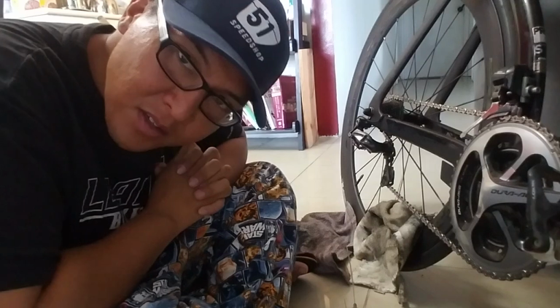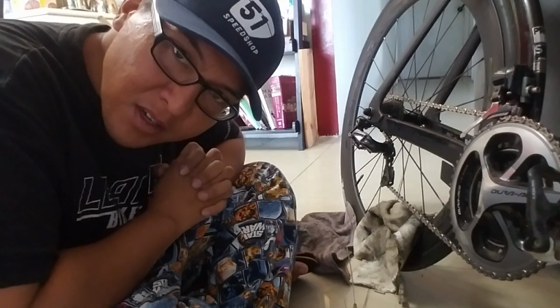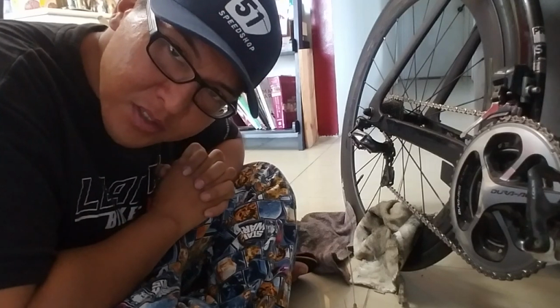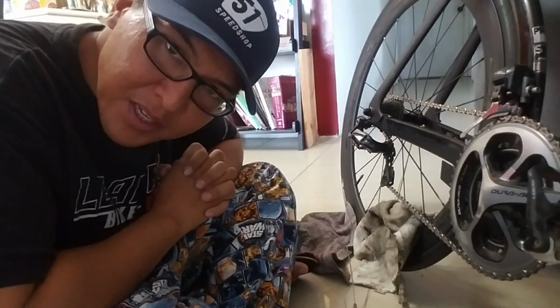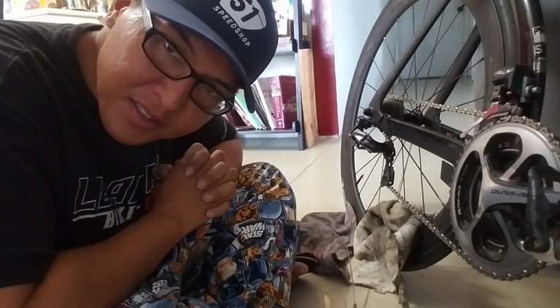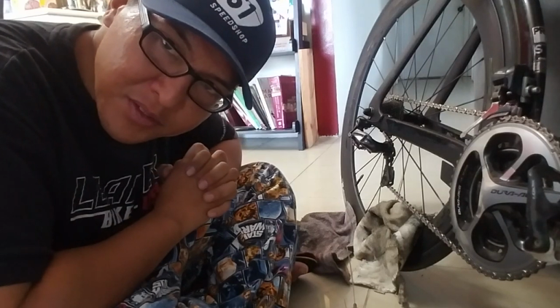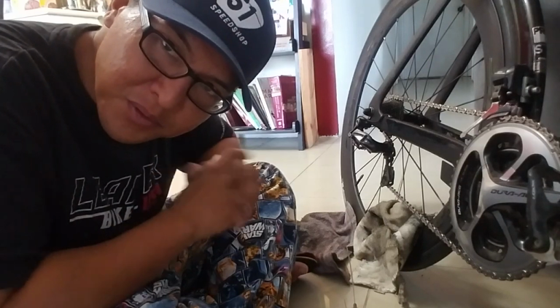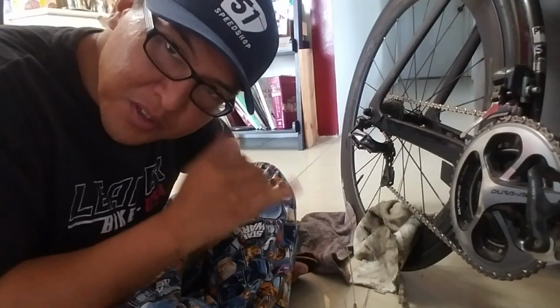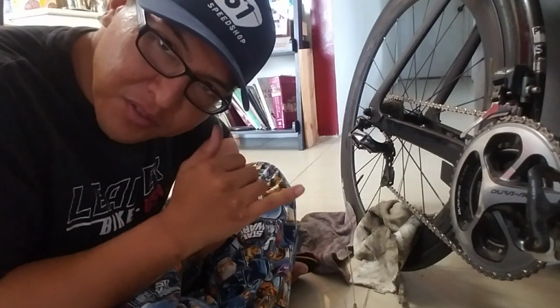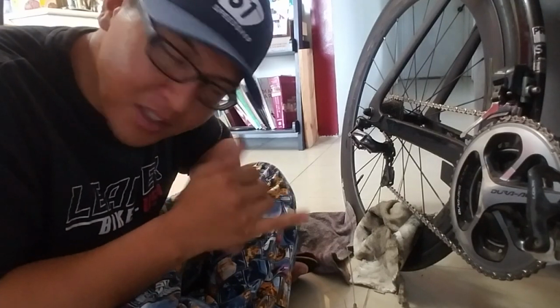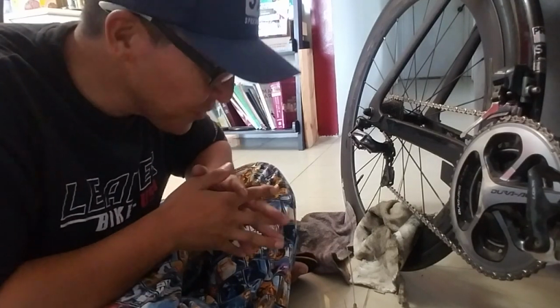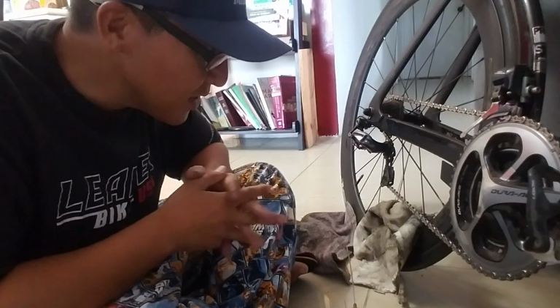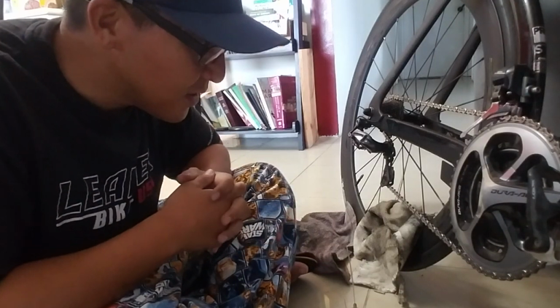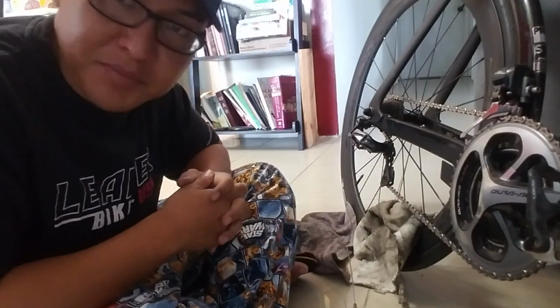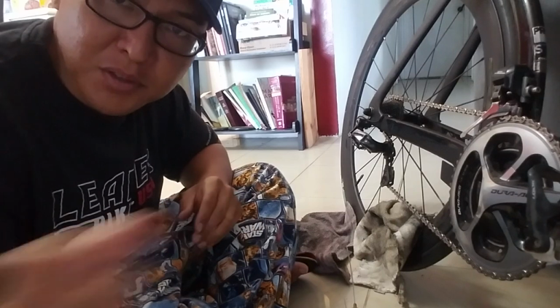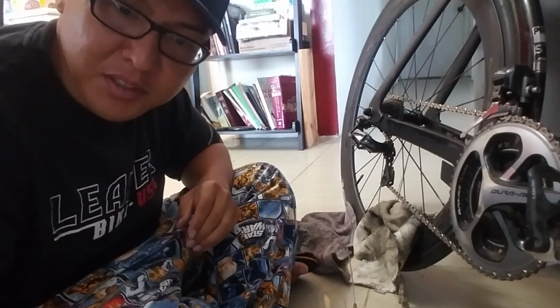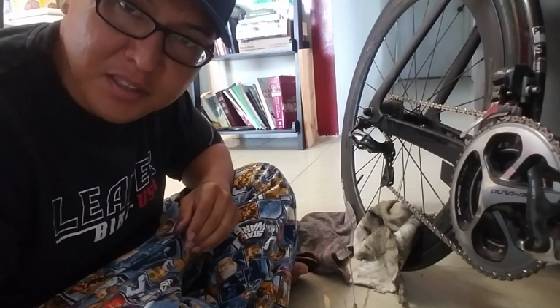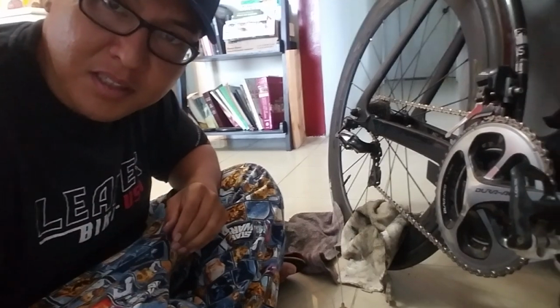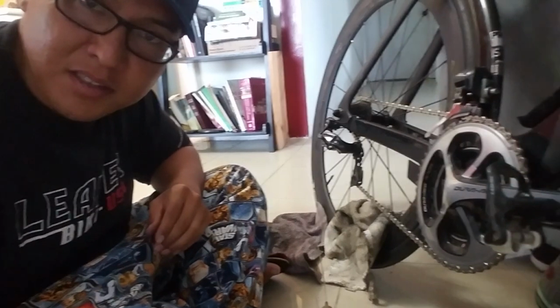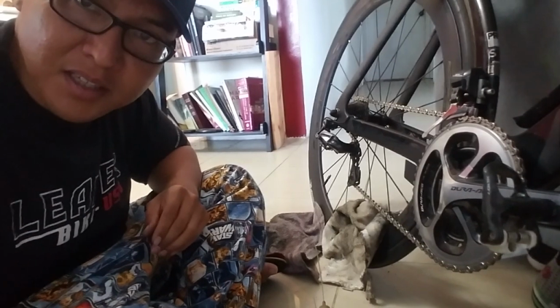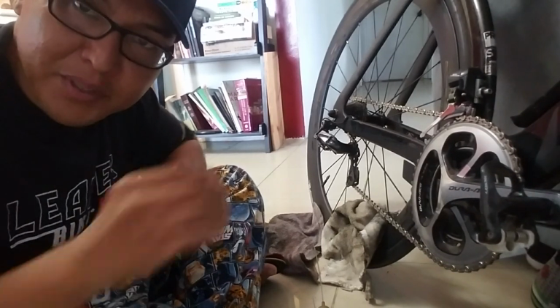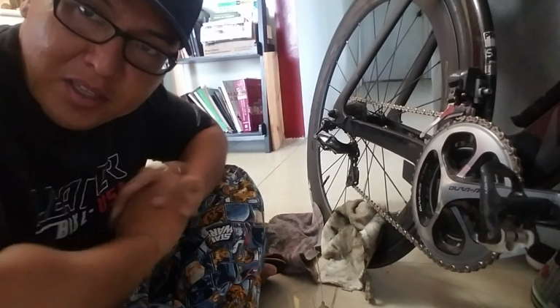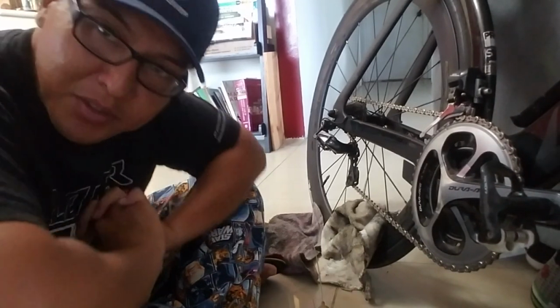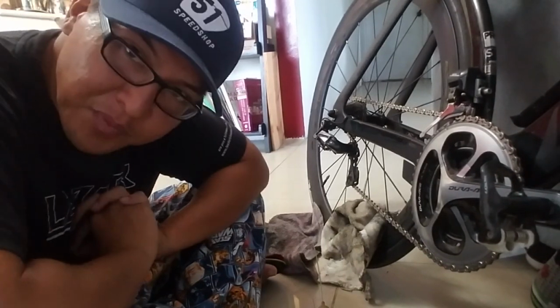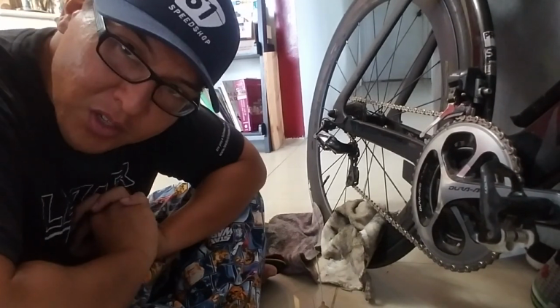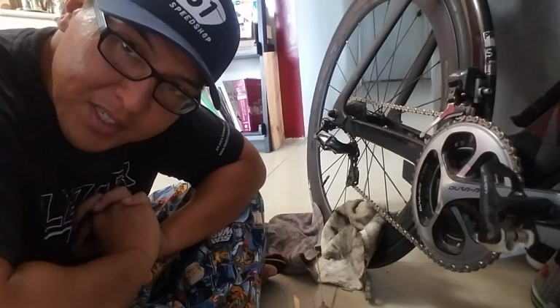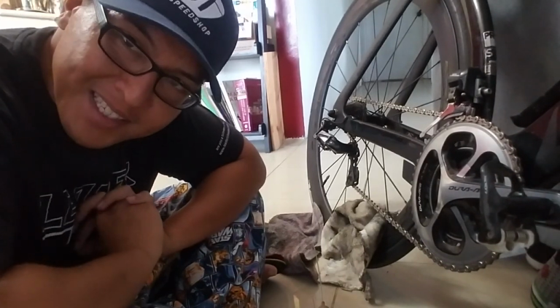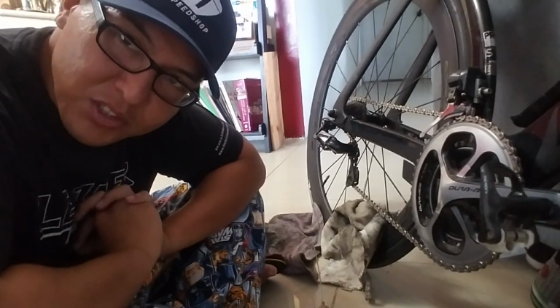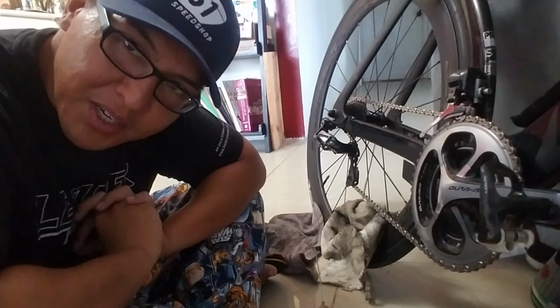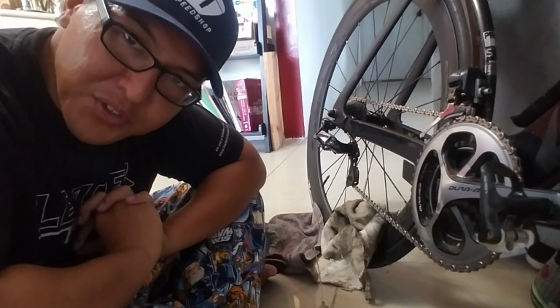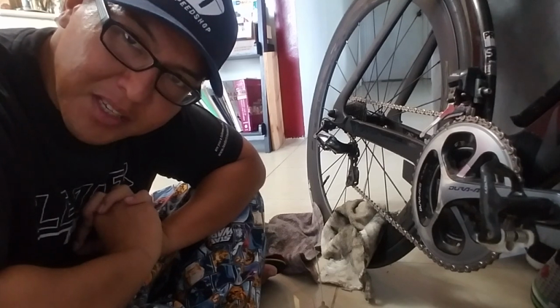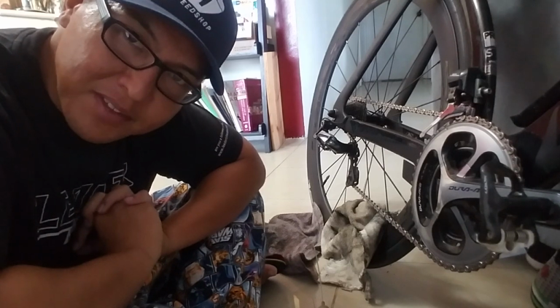Hey, what's up guys? How's it going? Welcome to the vlog. So today I'll be talking about easy drivetrain maintenance.